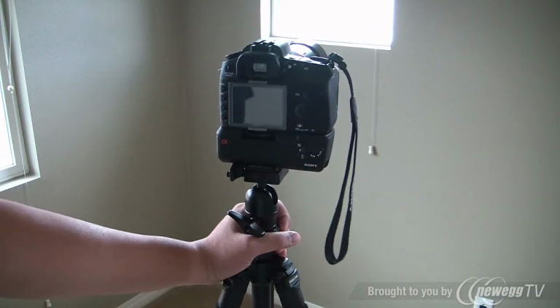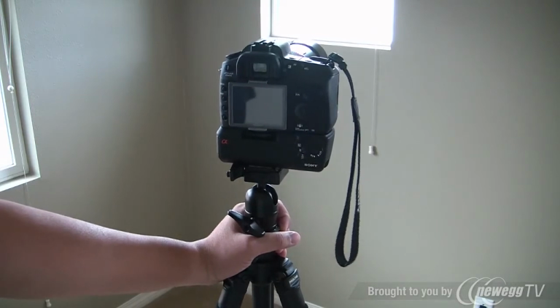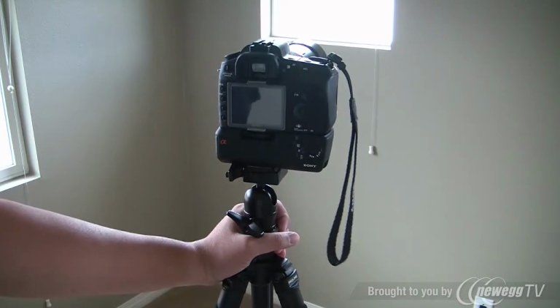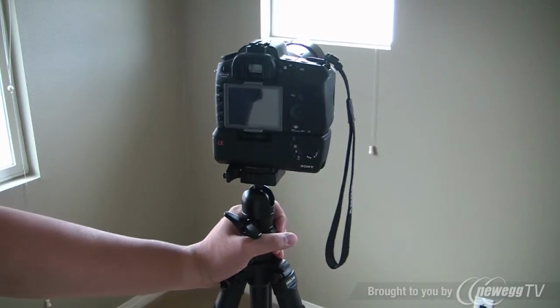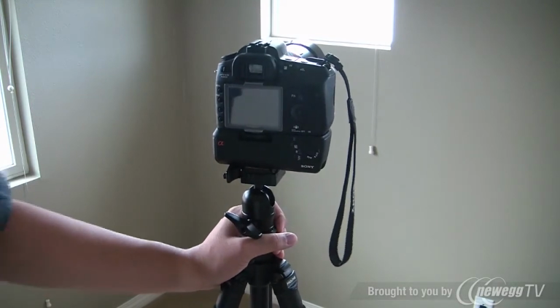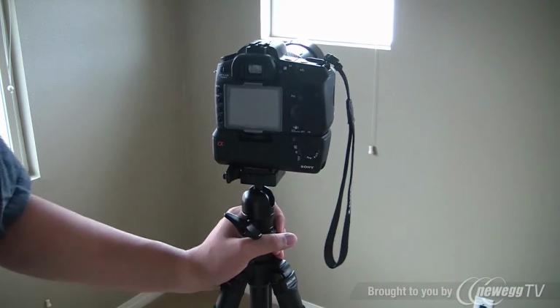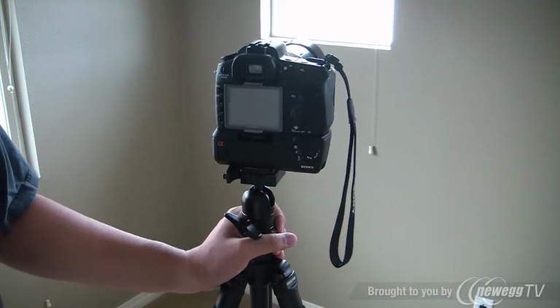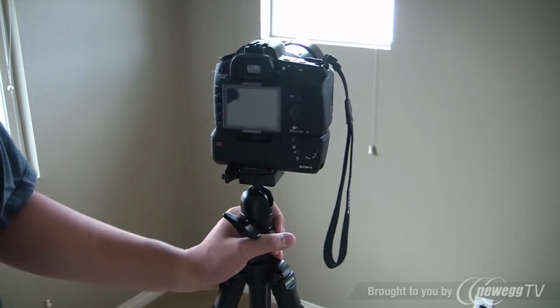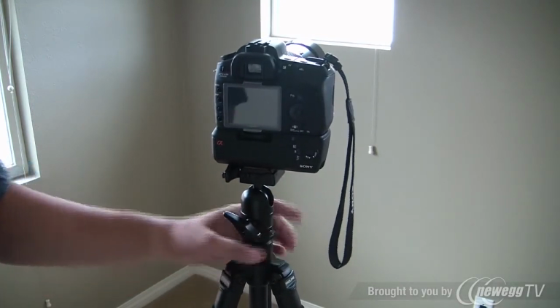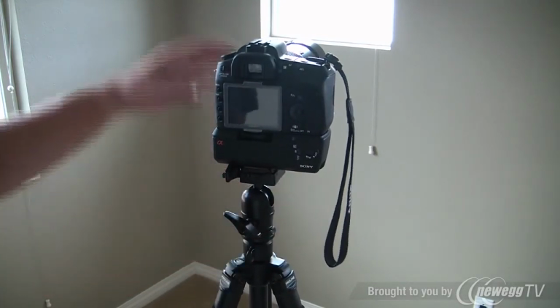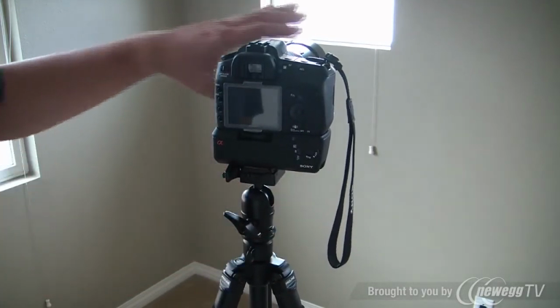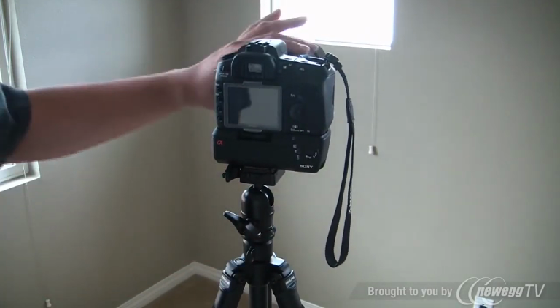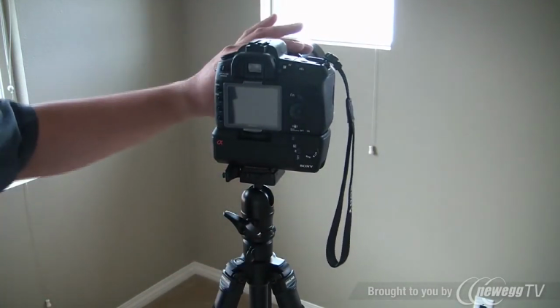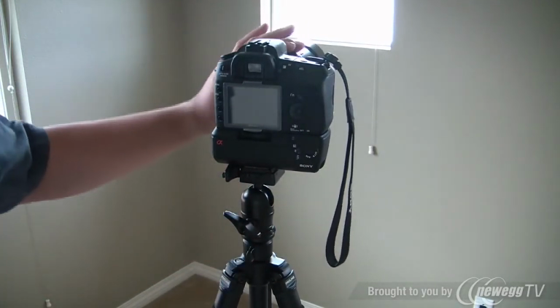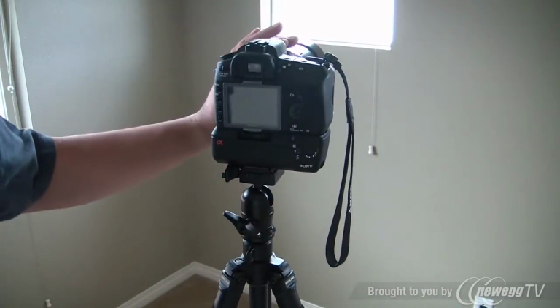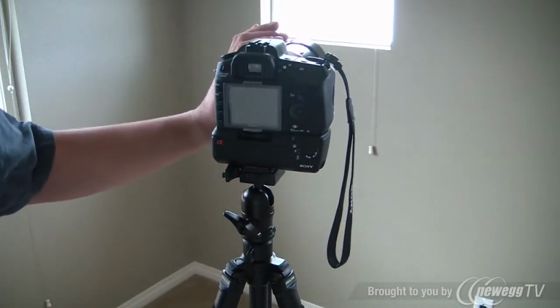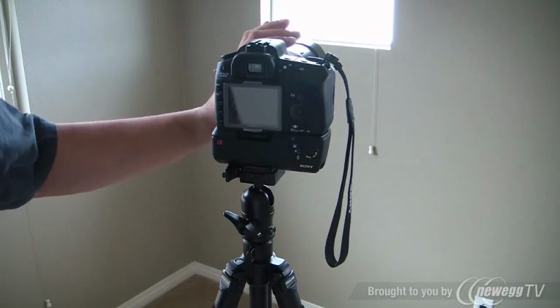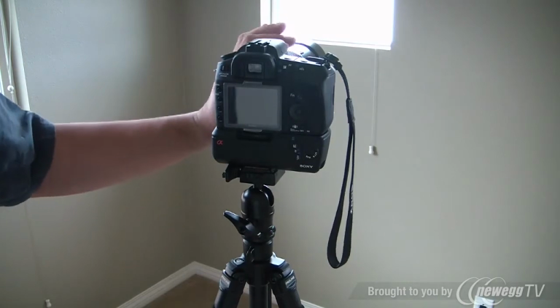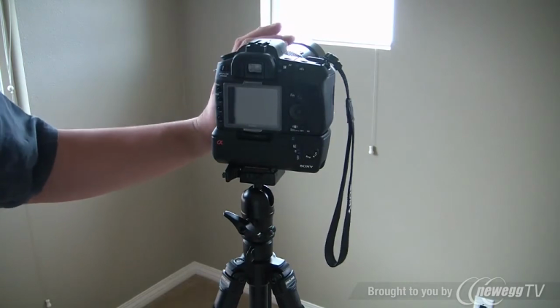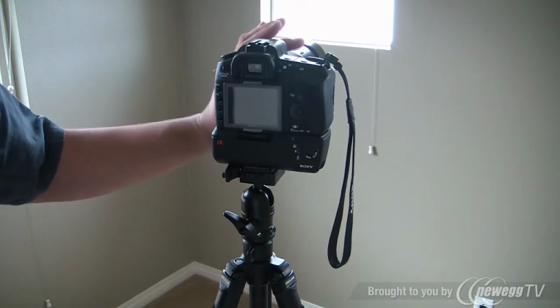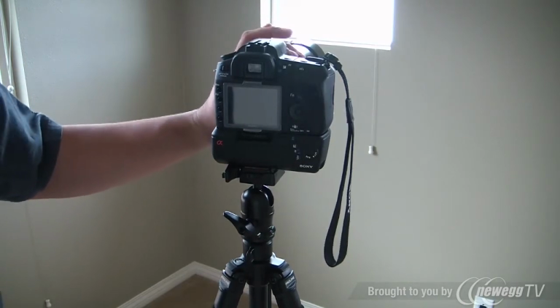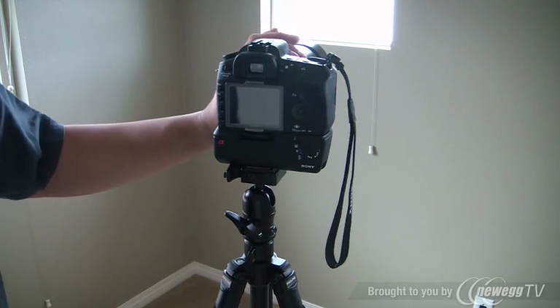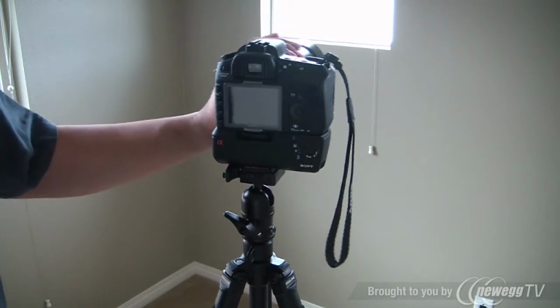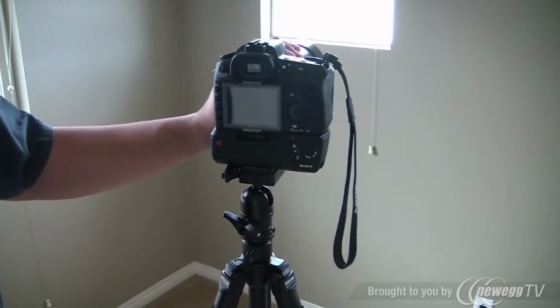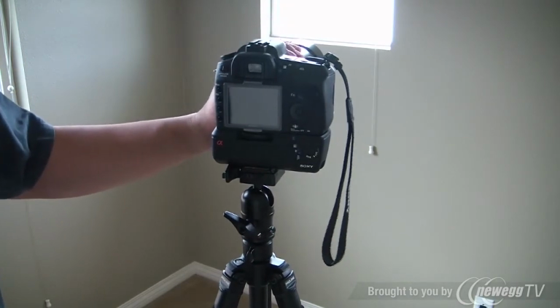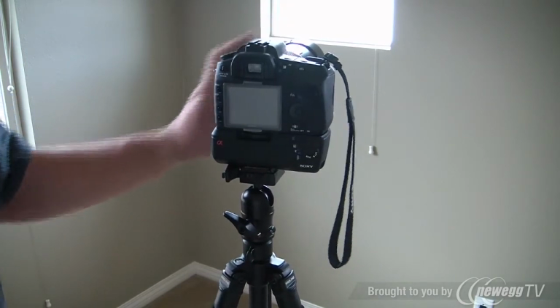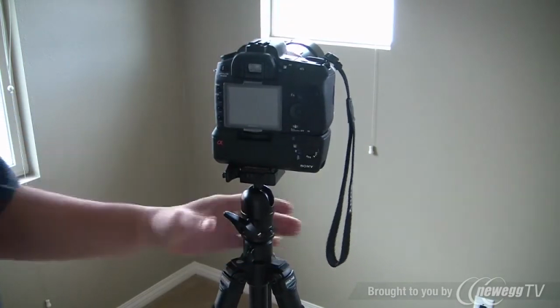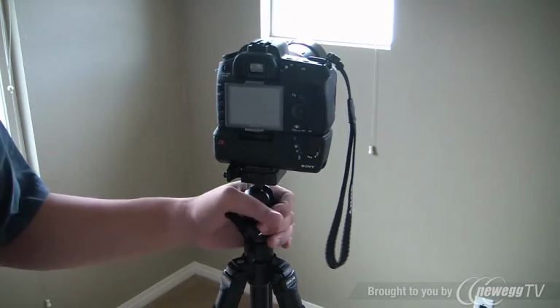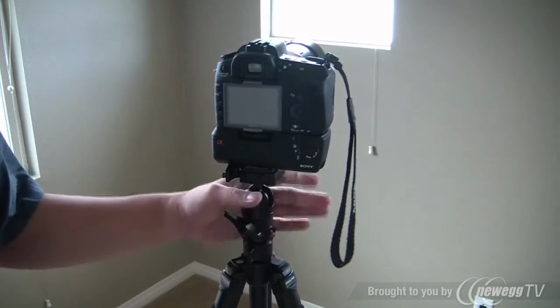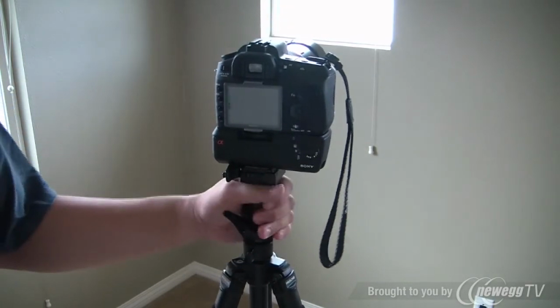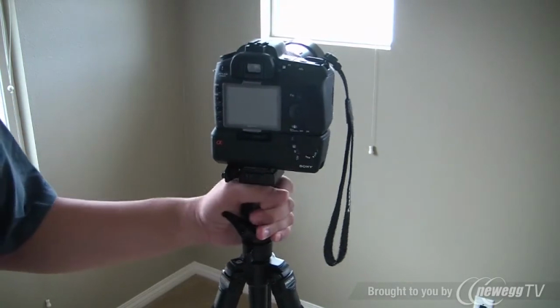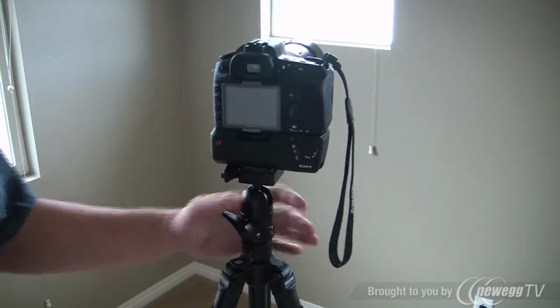It was cheap. I'm in no way a professional photographer, so I'm not going to spend $200-$300 on a tripod. I really want to play with the ball mount, which you can see here.